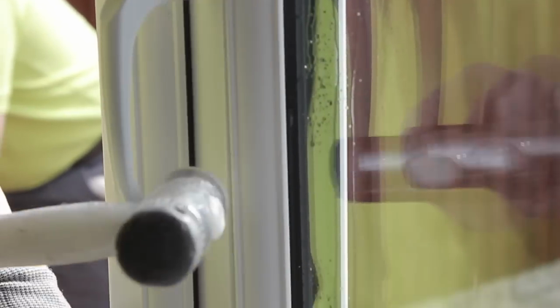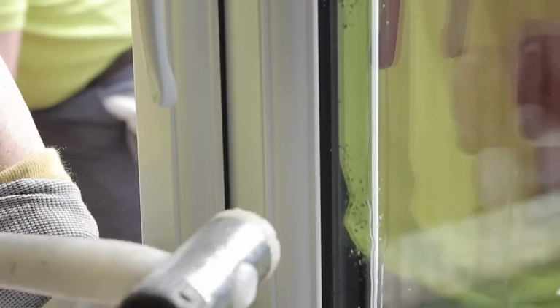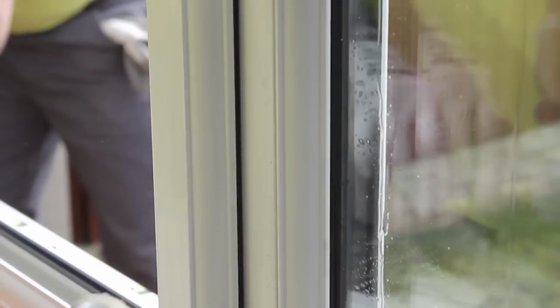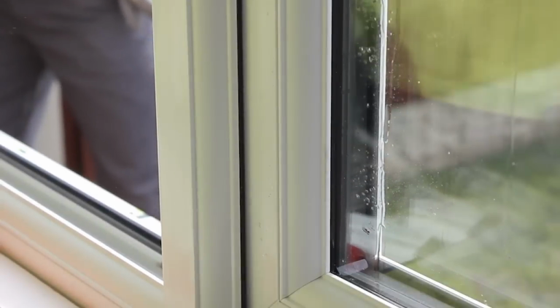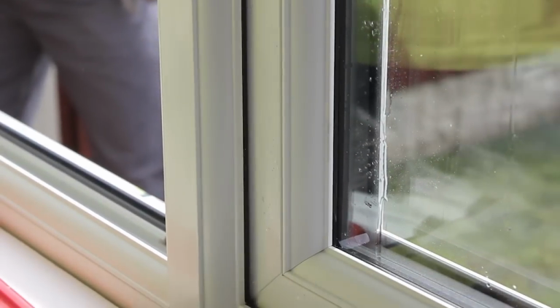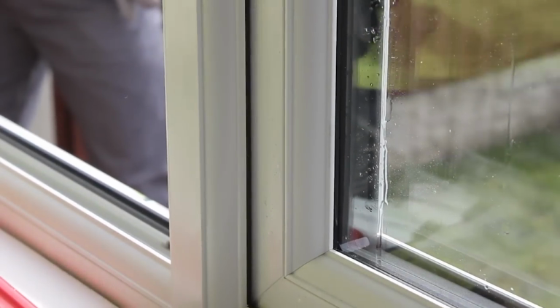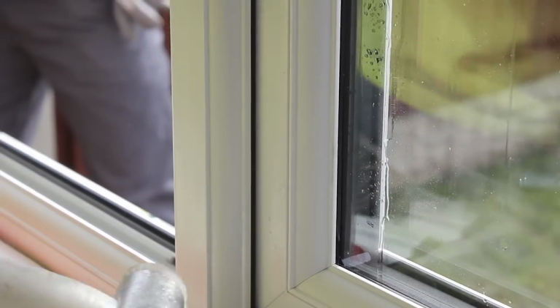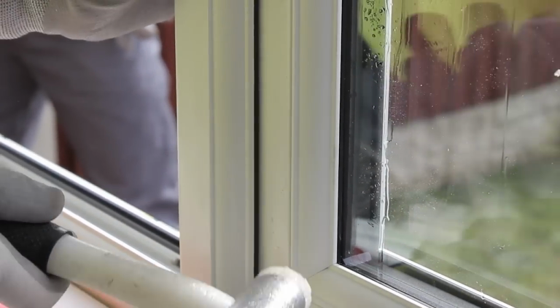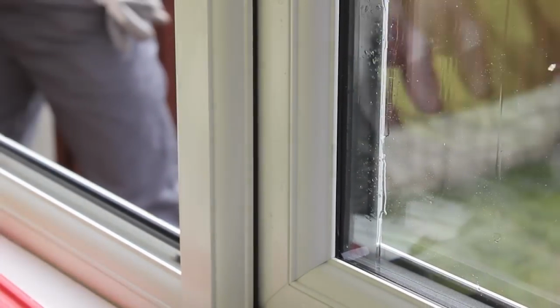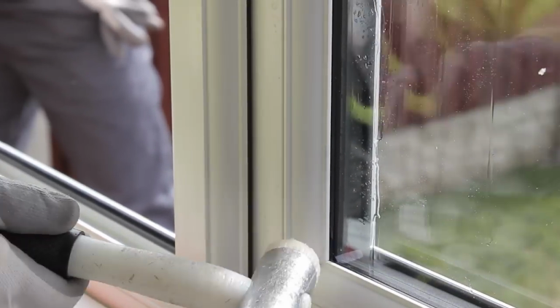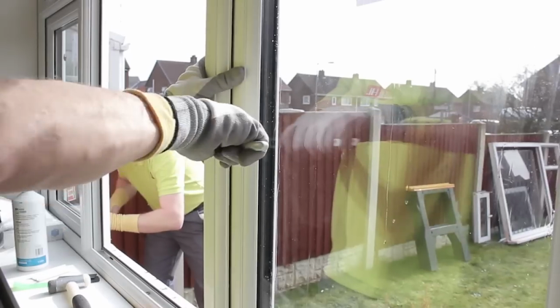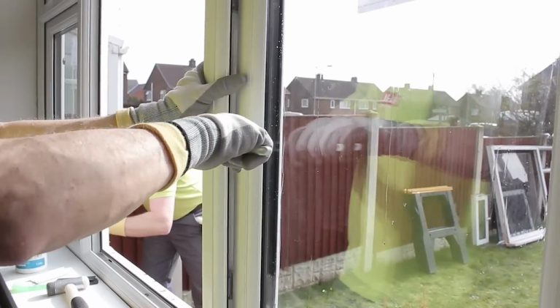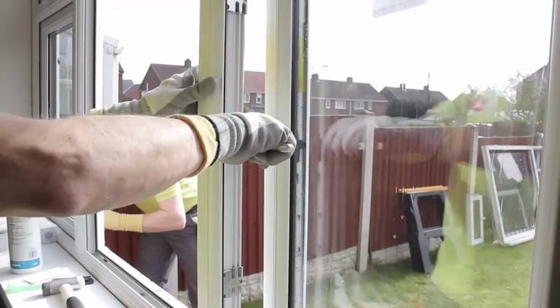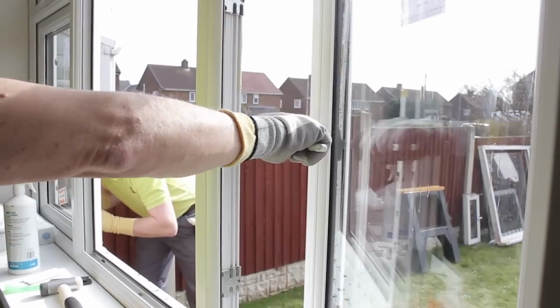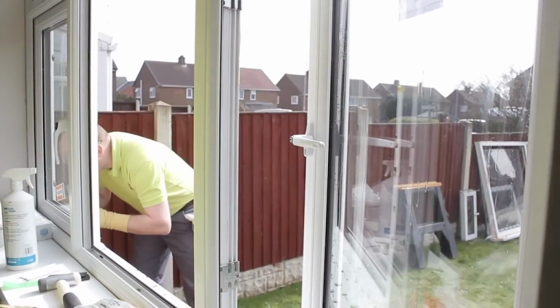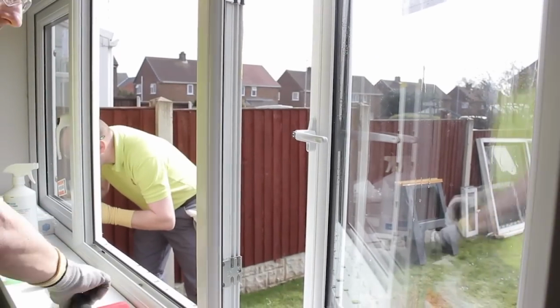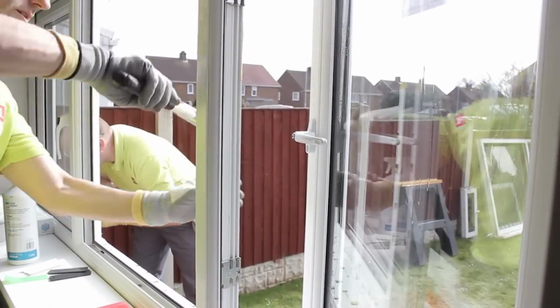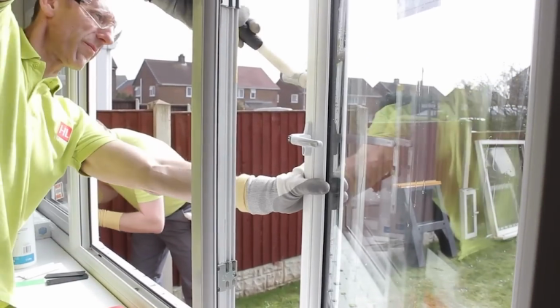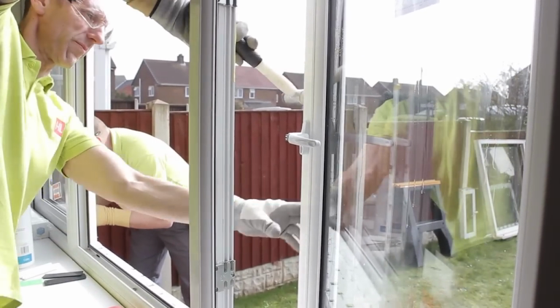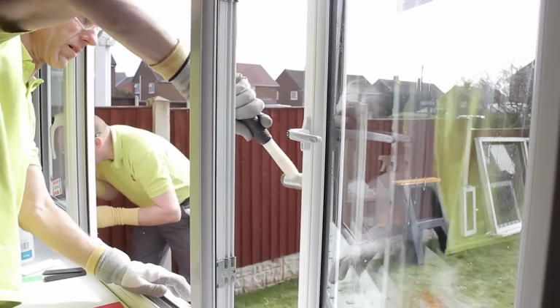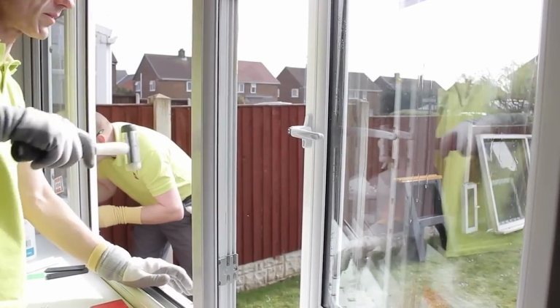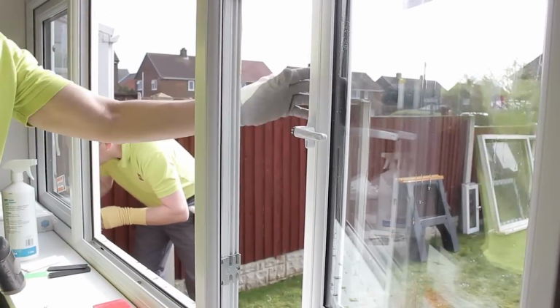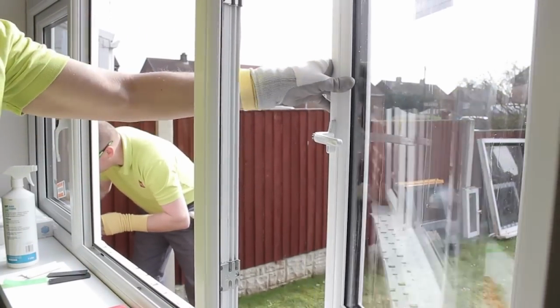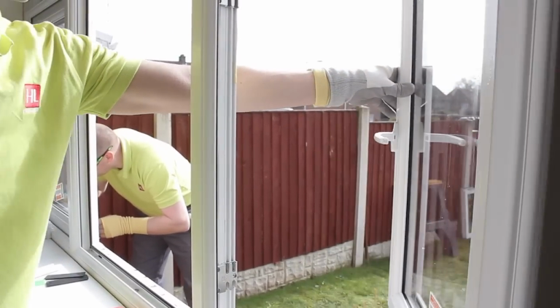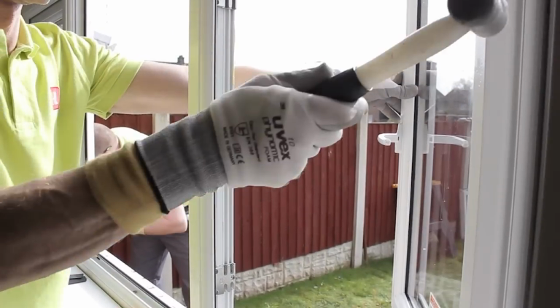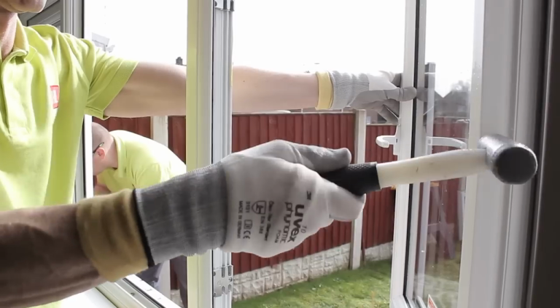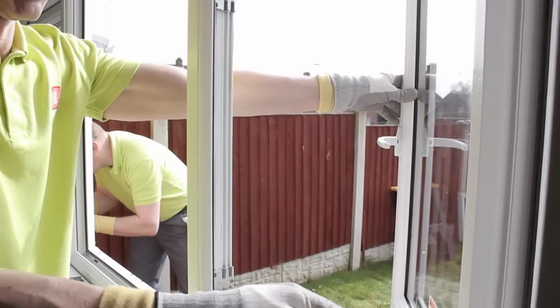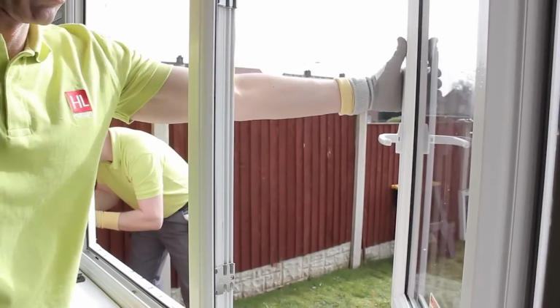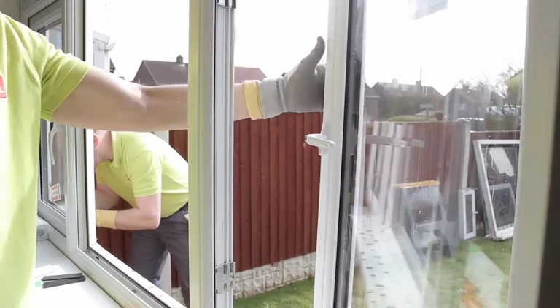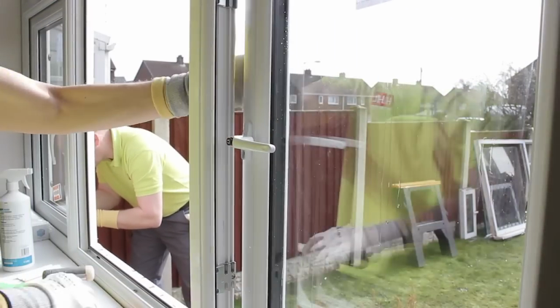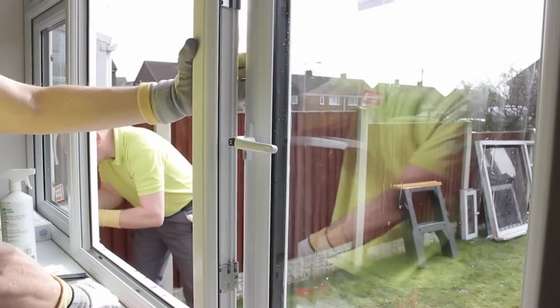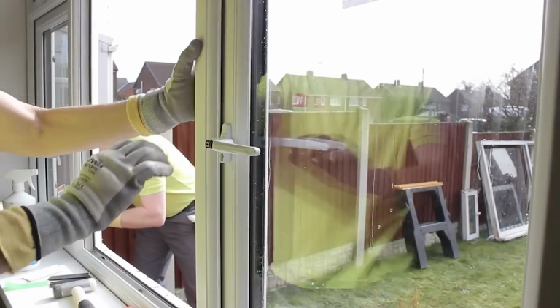Because of the force used to knock in the beads, it's recommended to open the window and give a tap on the outer frame, particularly on the two long sides, to ensure that the glass is square and in place with no distortion.